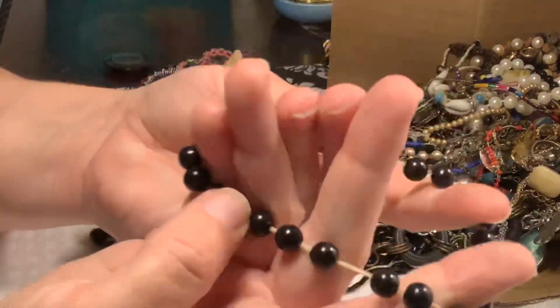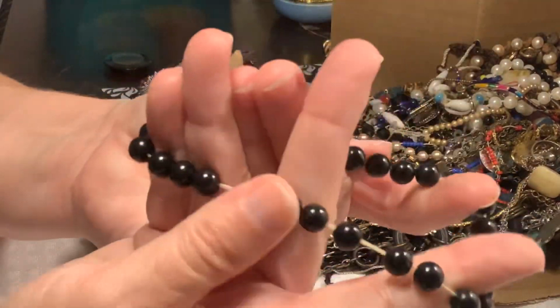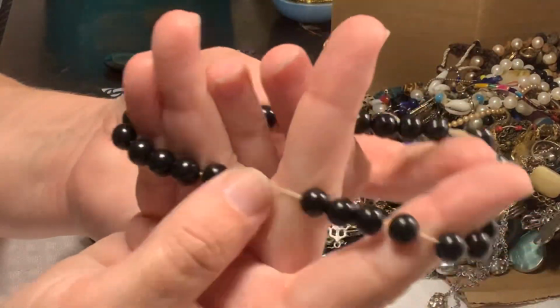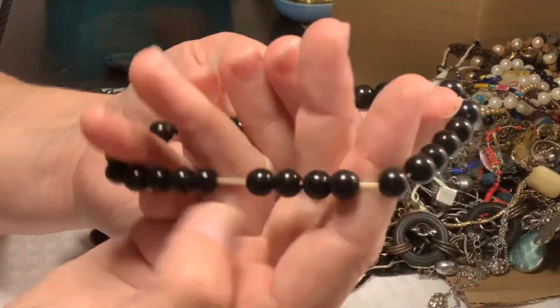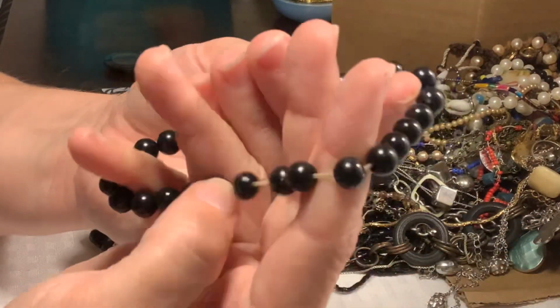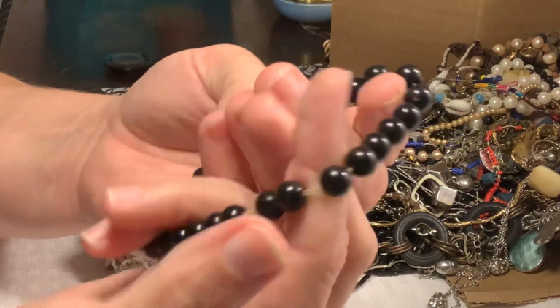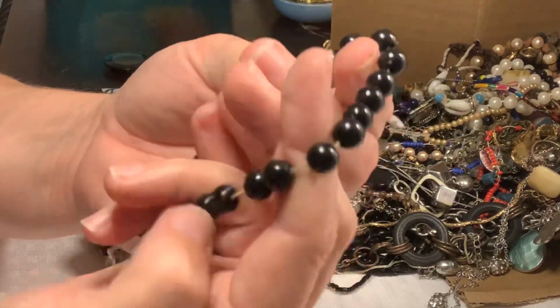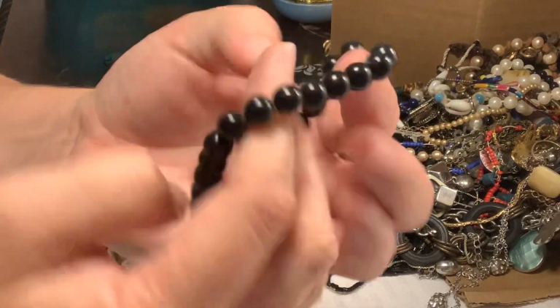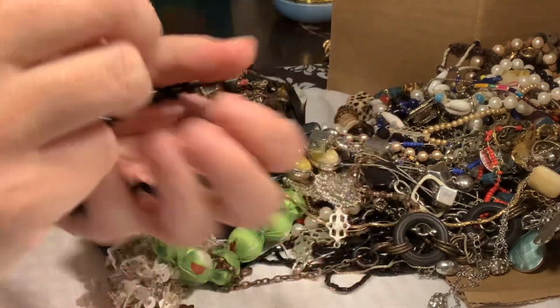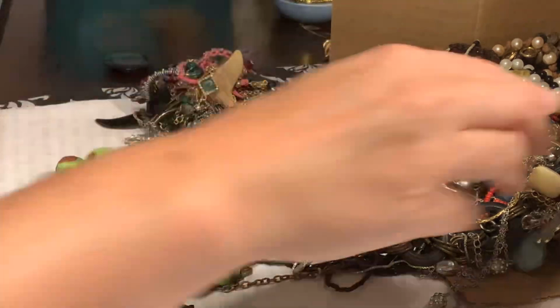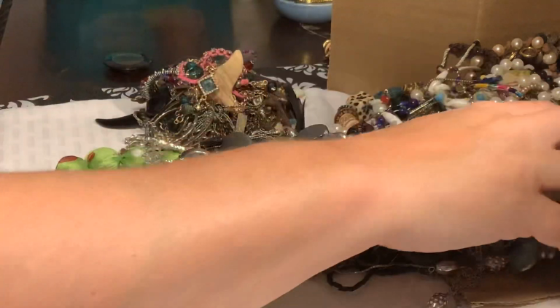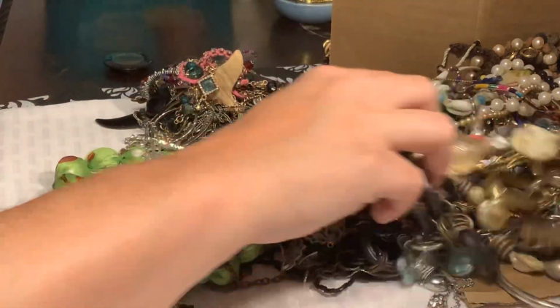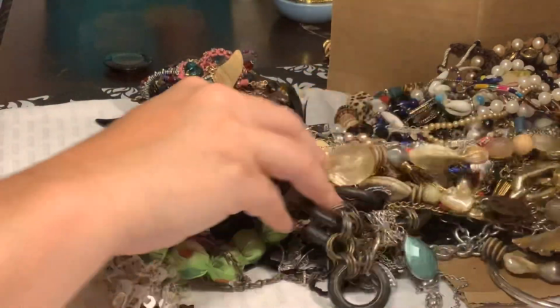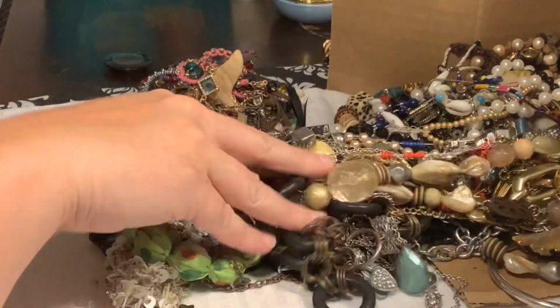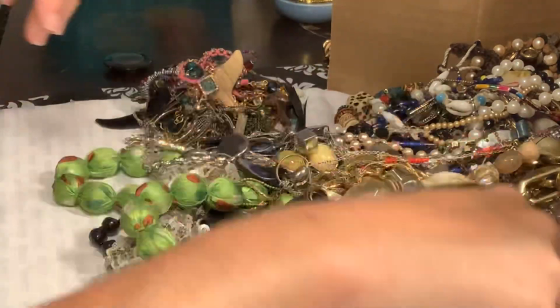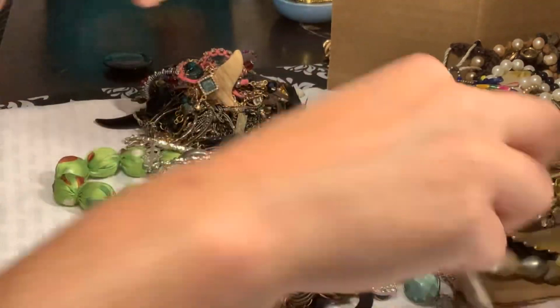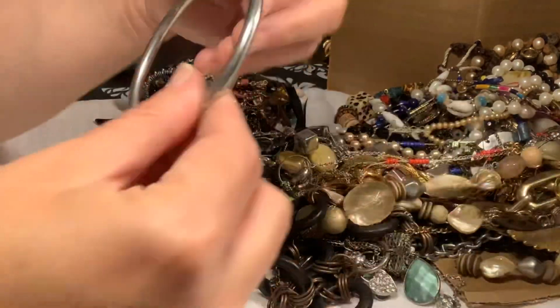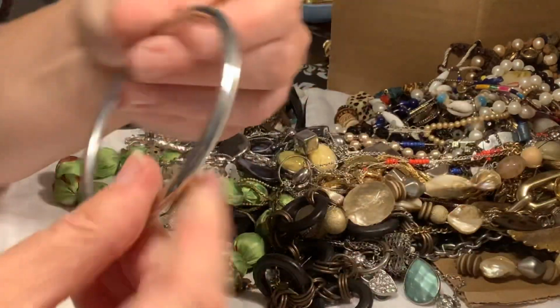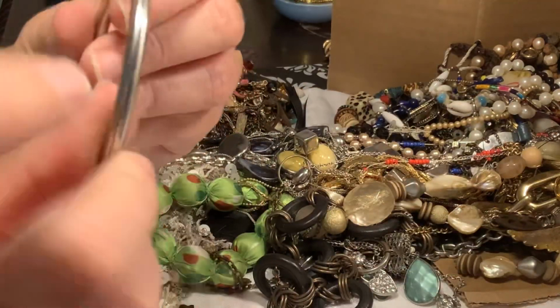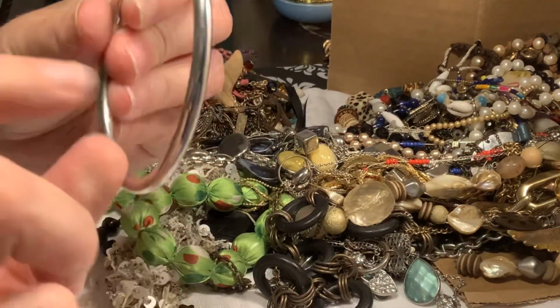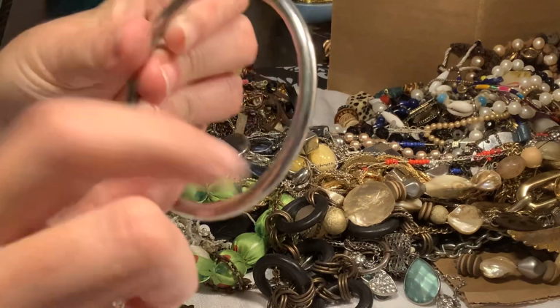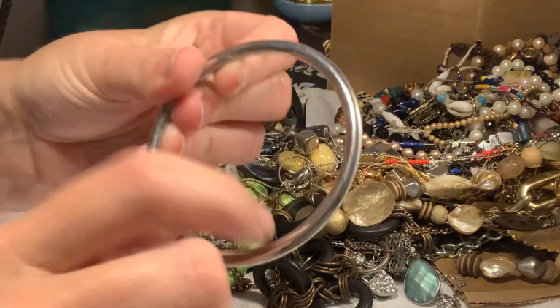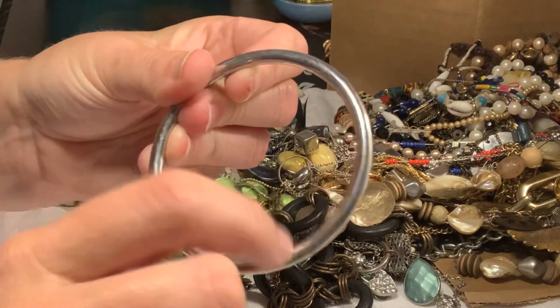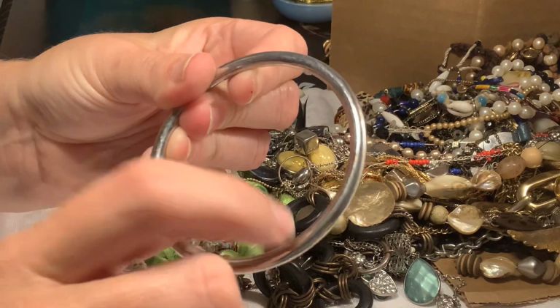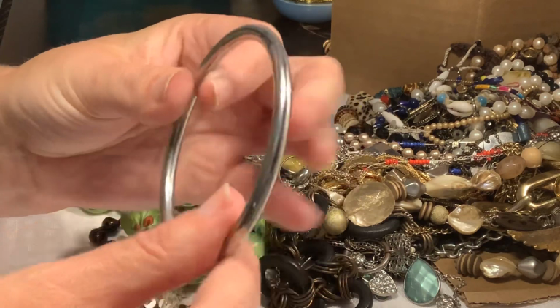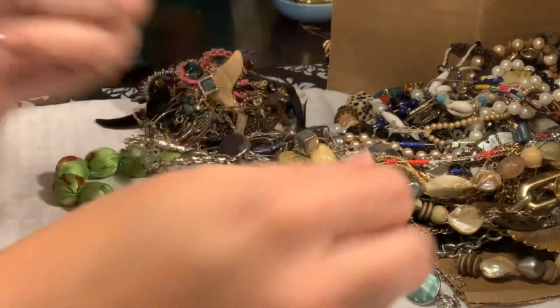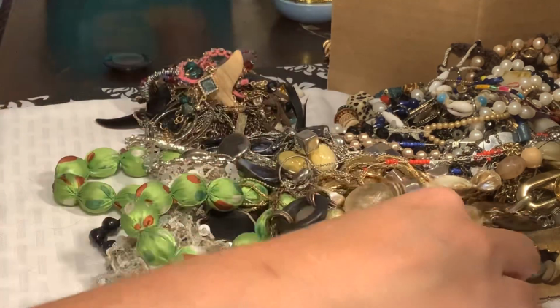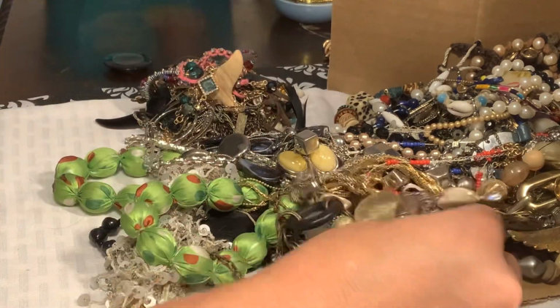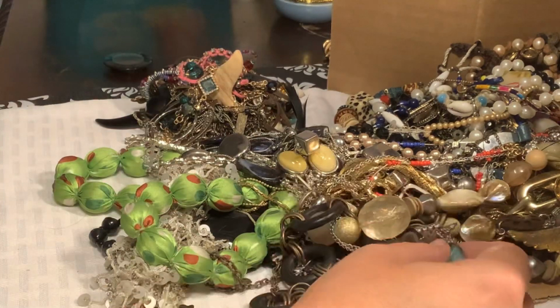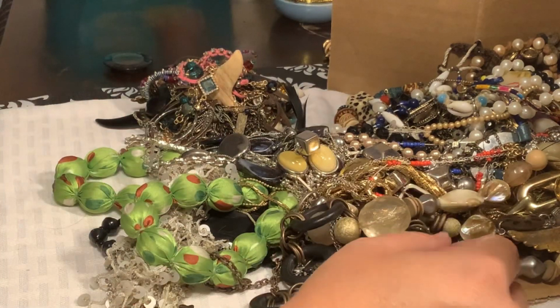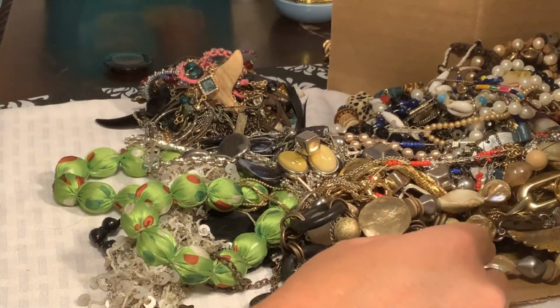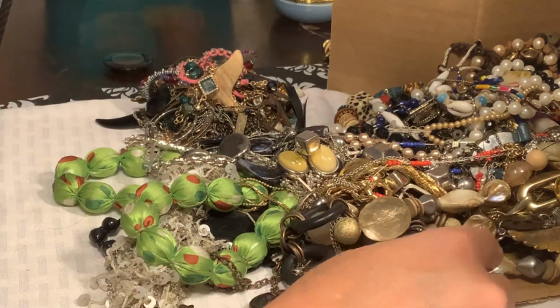These are just black plastic beads — craft lot. And this is a plastic bangle — craft lot.